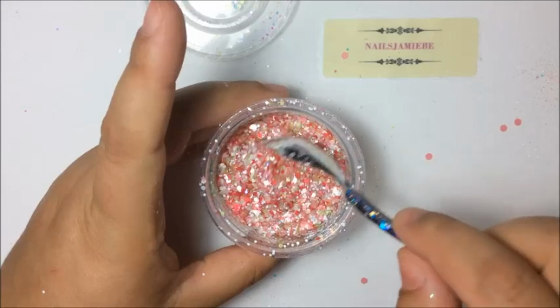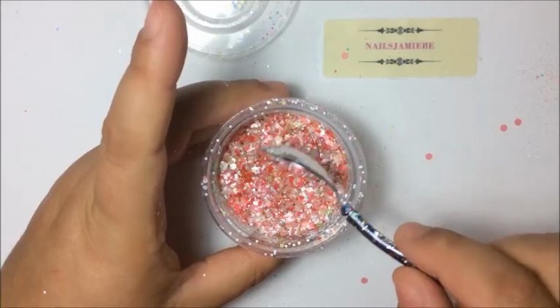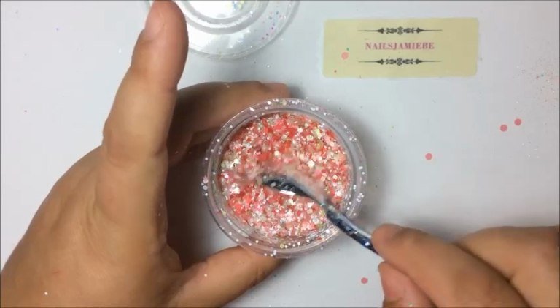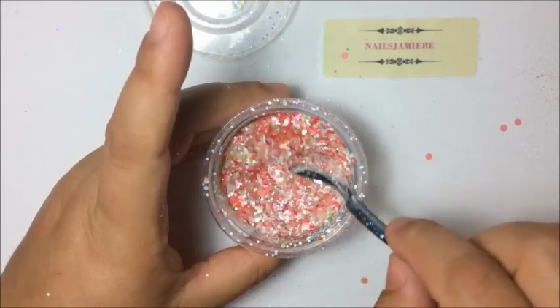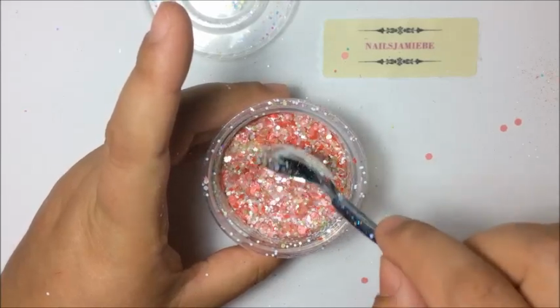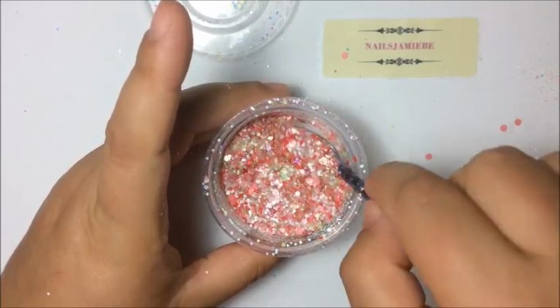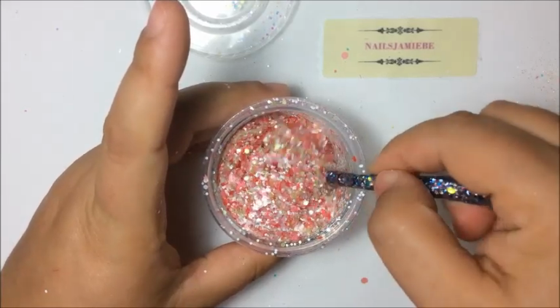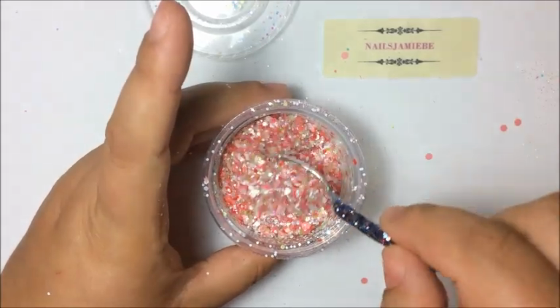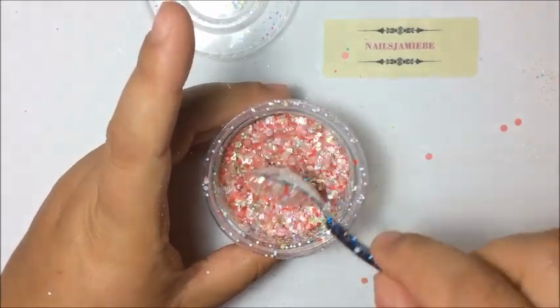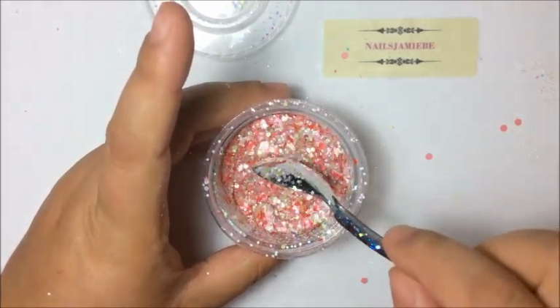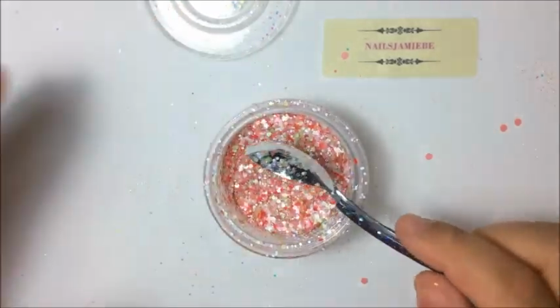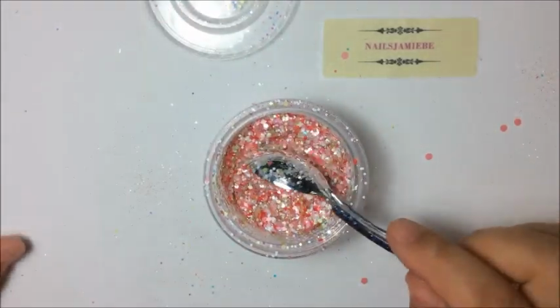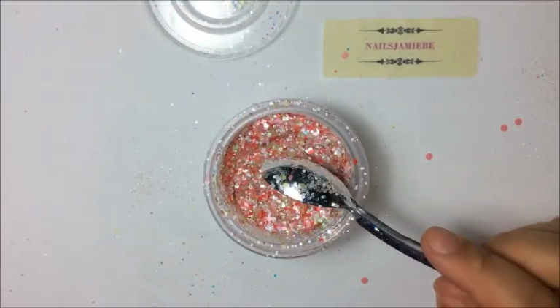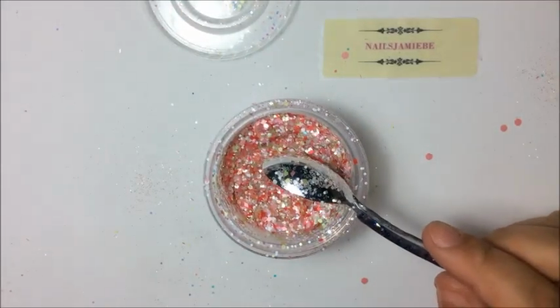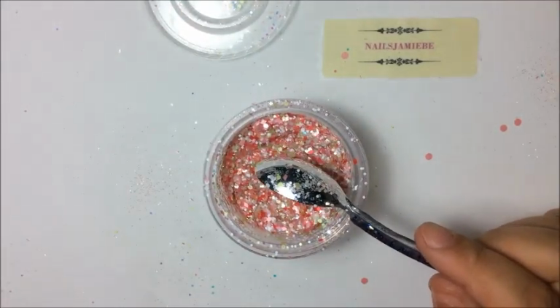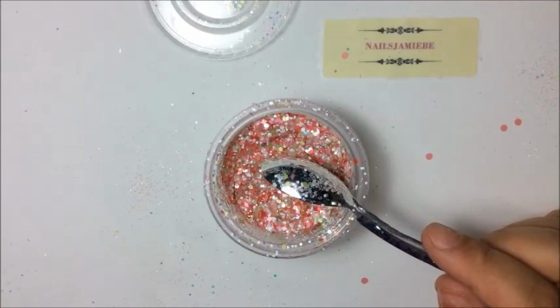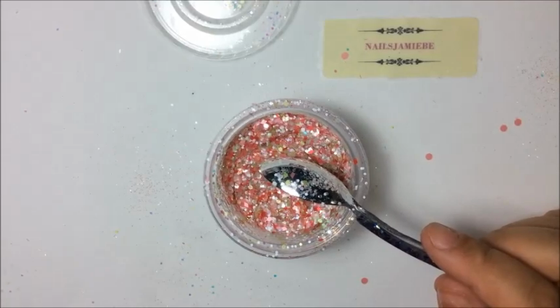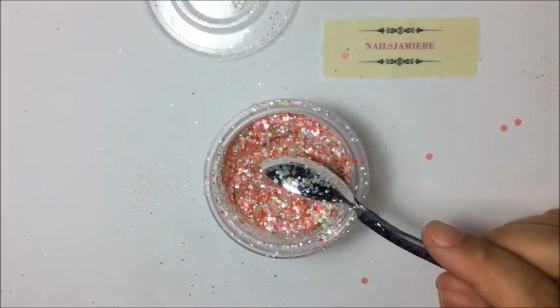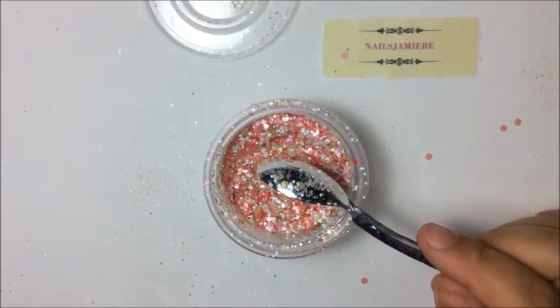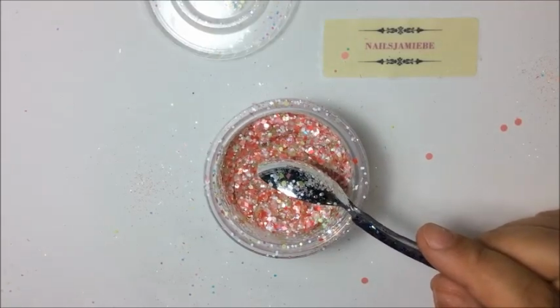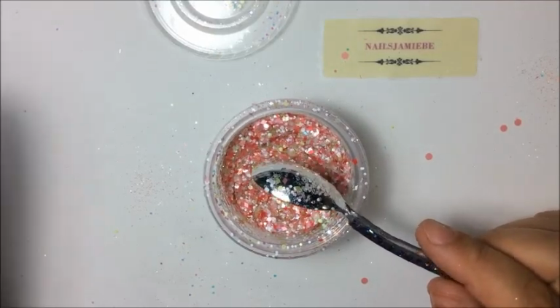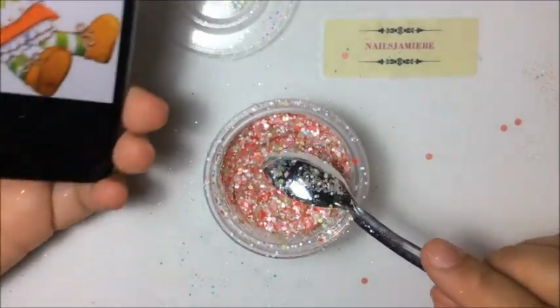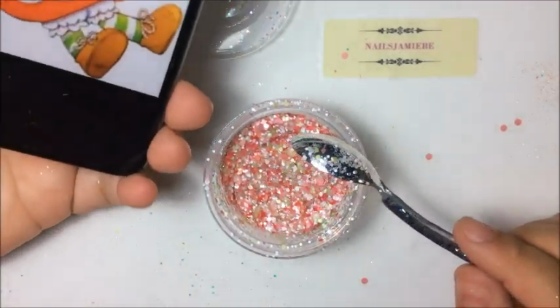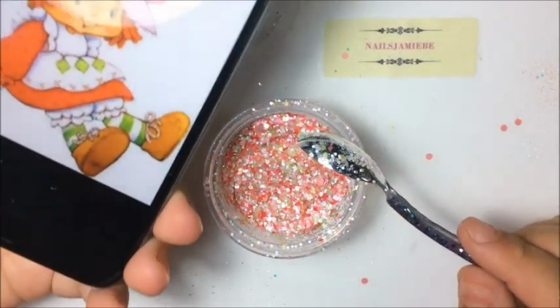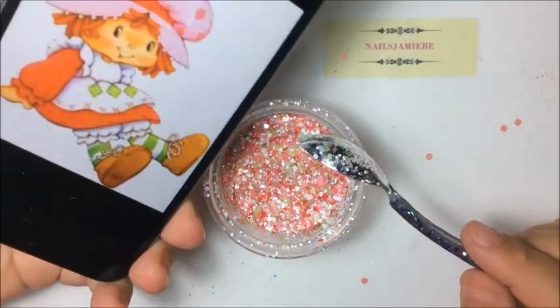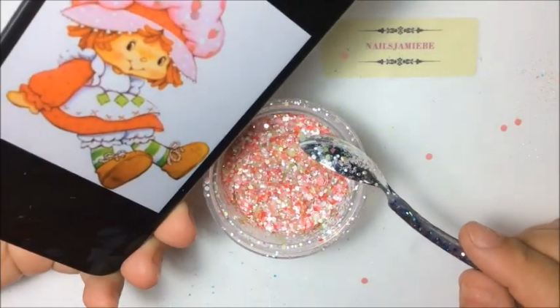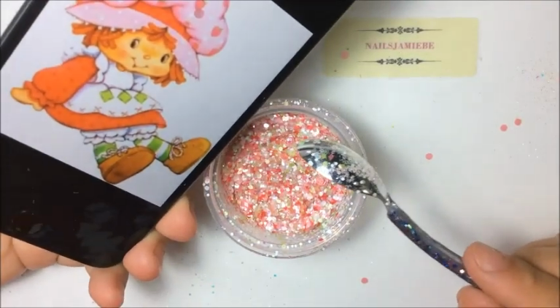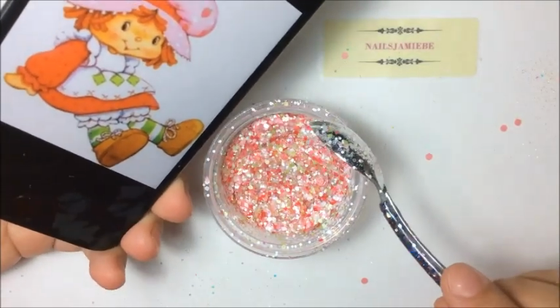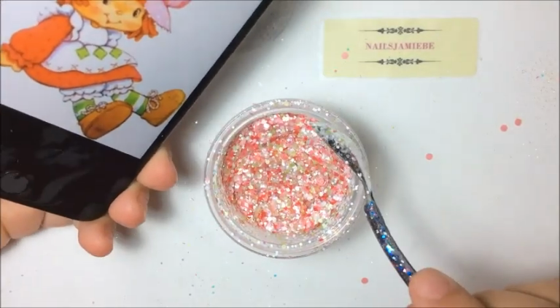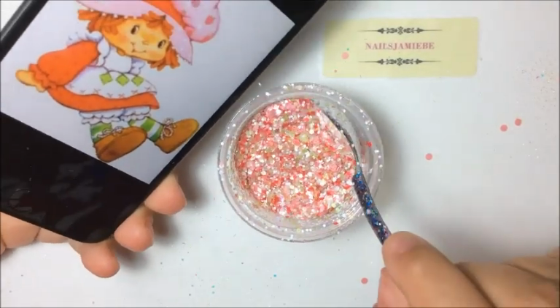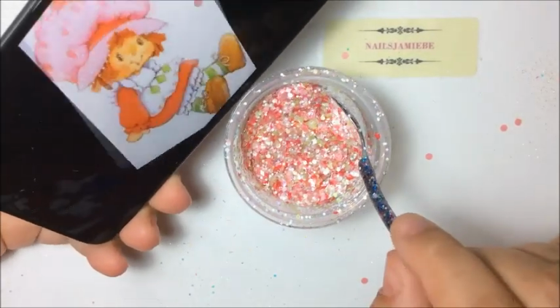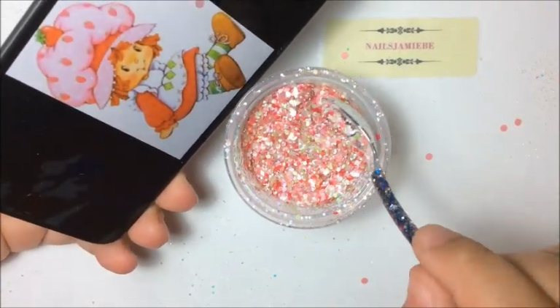That looks great! I'm actually really liking this mix. Here is the picture — there we go — and that's the mix.